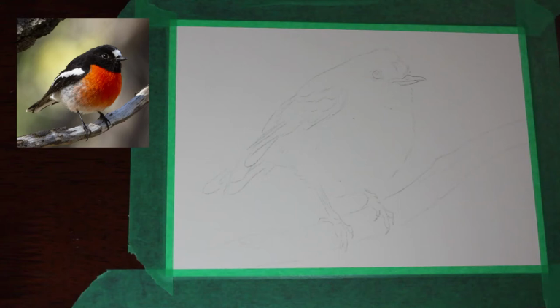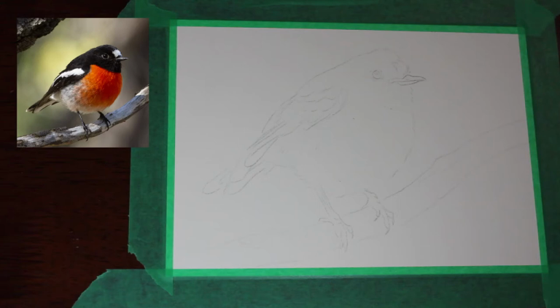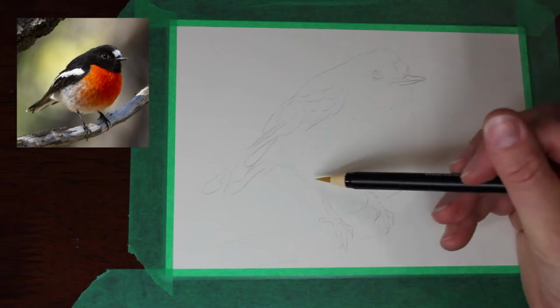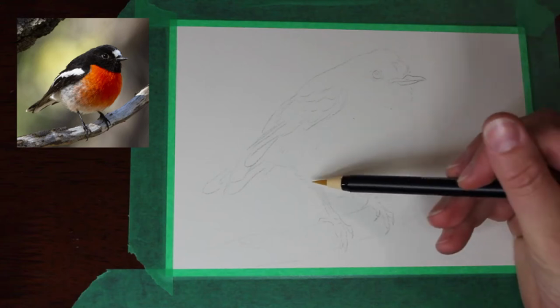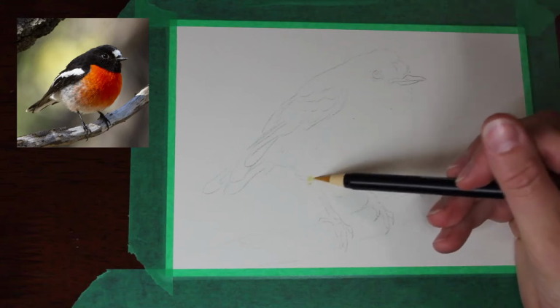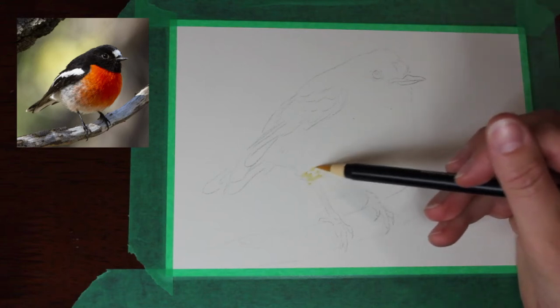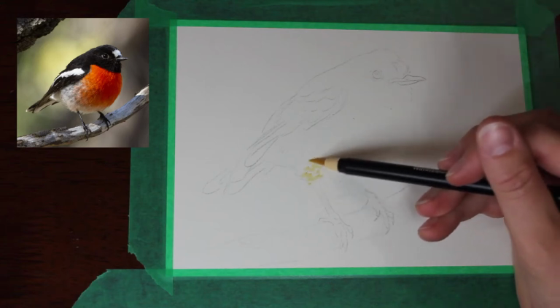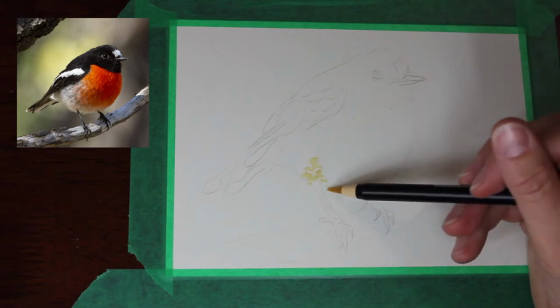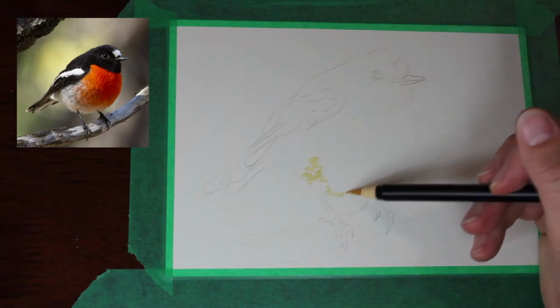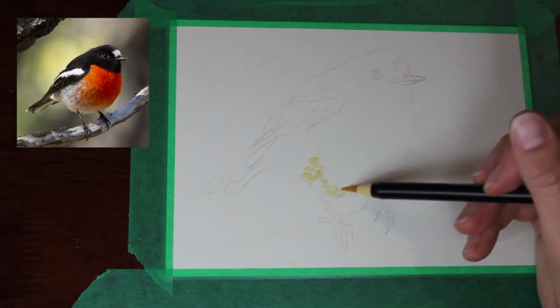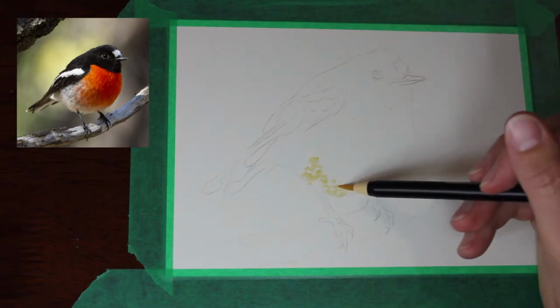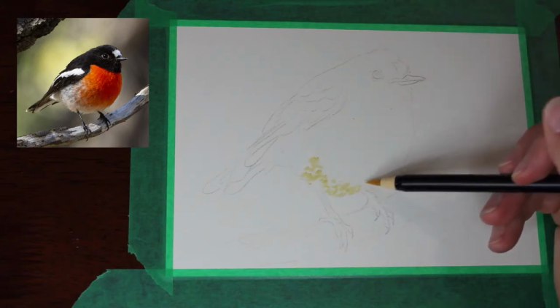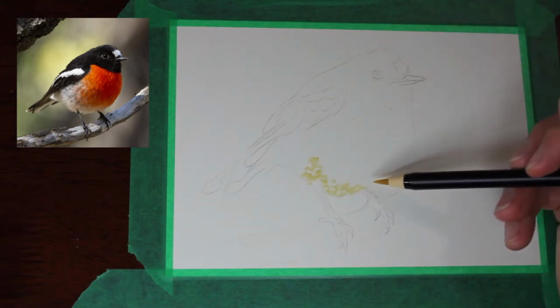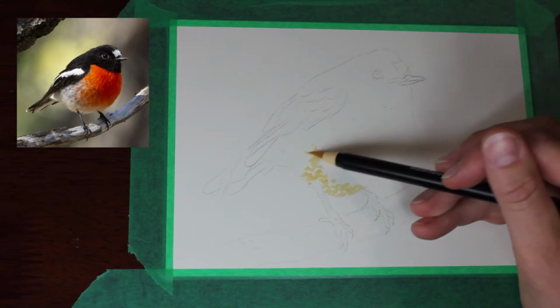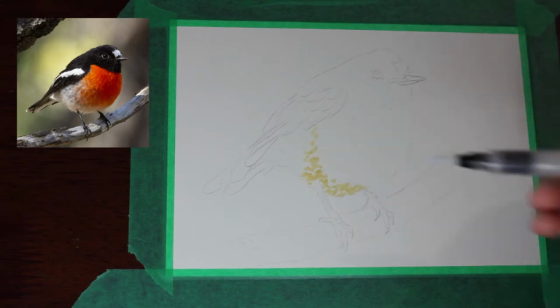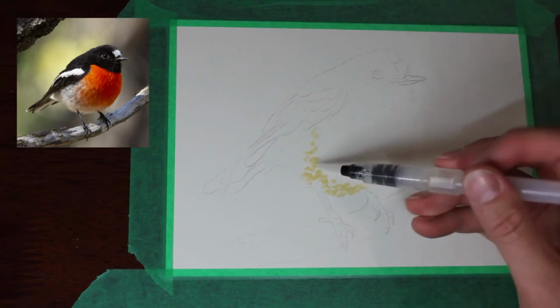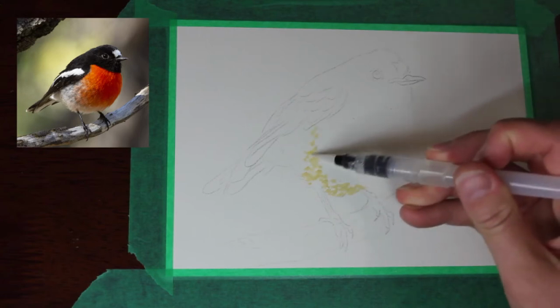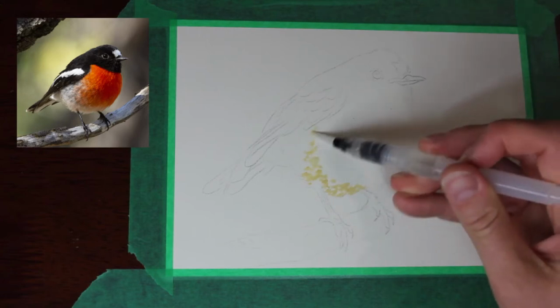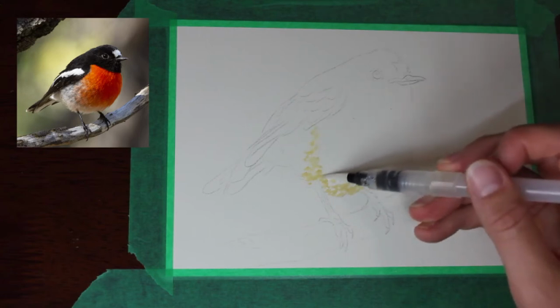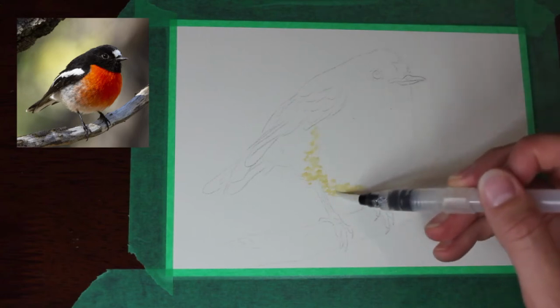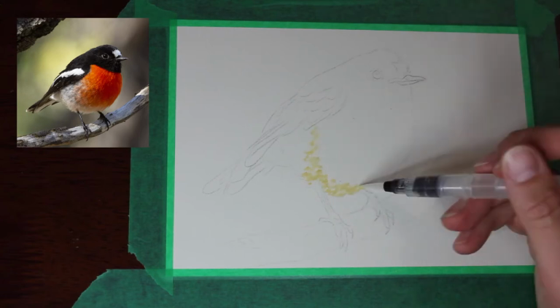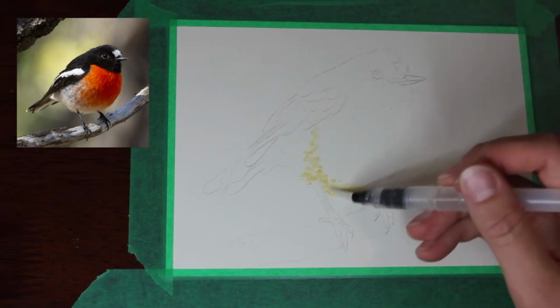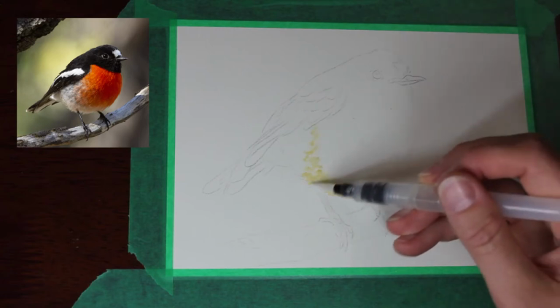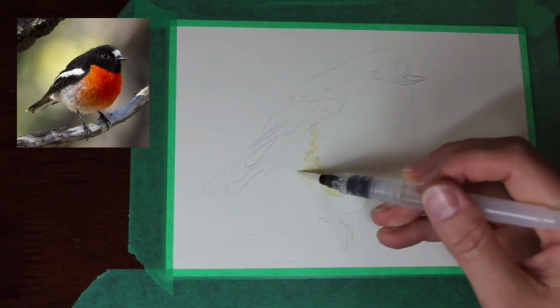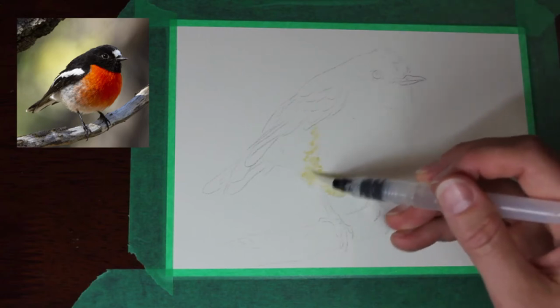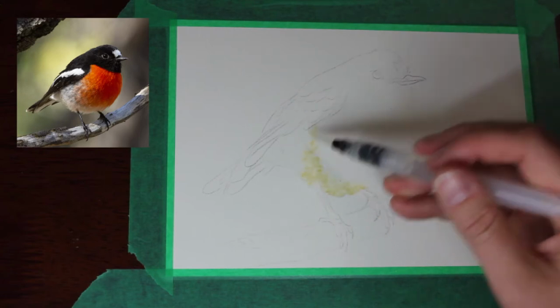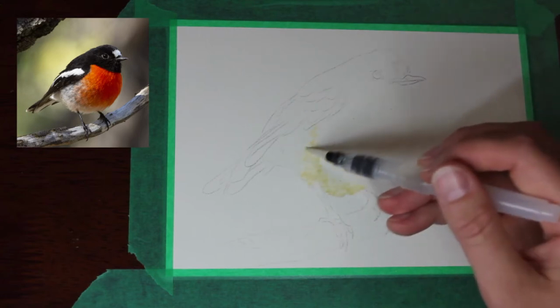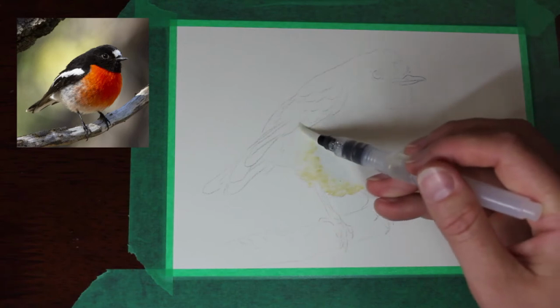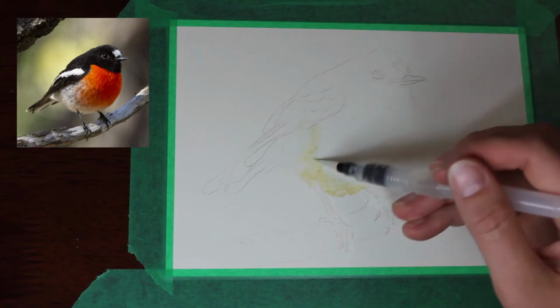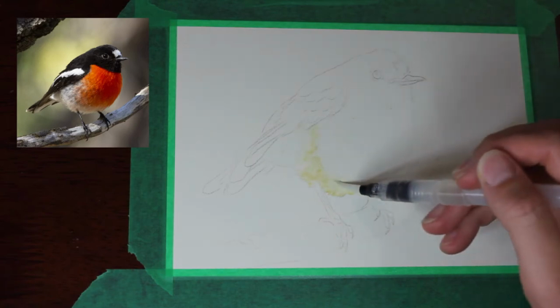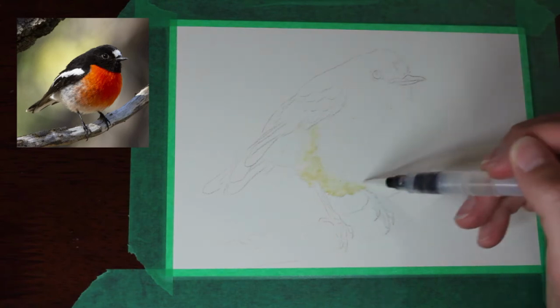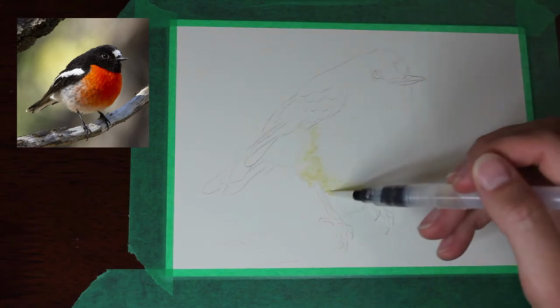G'day everyone and welcome to Brushes with Bec. This is an art YouTube channel. This video today is a mixed media art piece that I did as a Christmas card for some family.